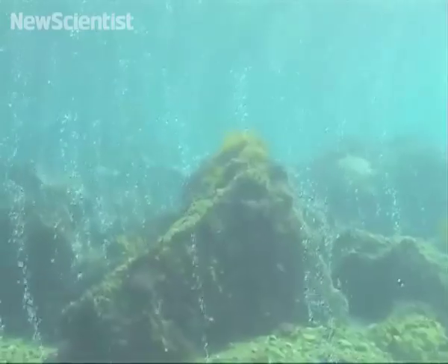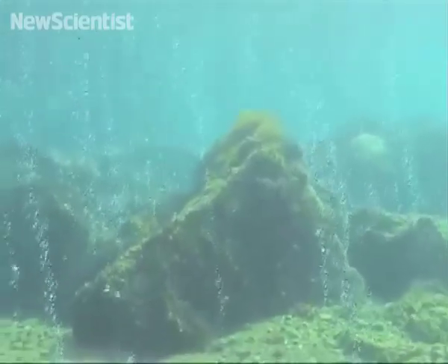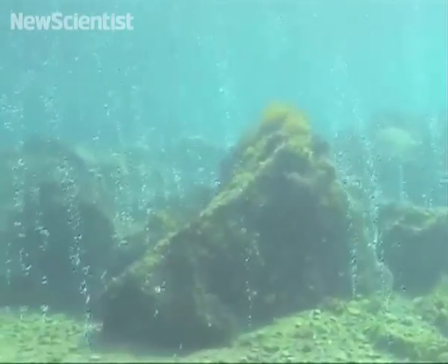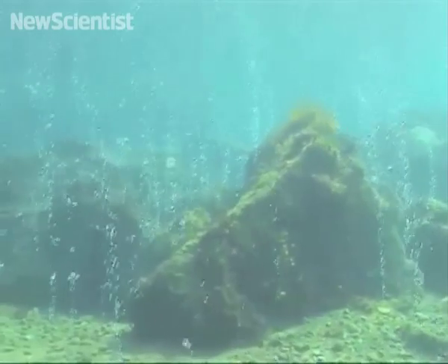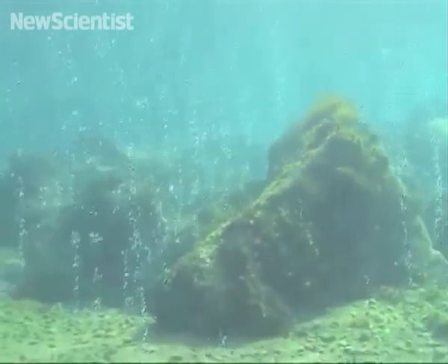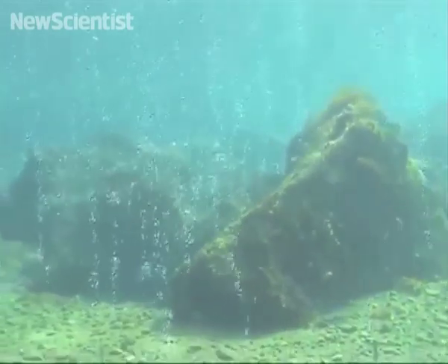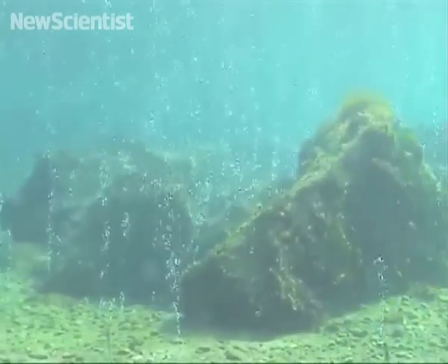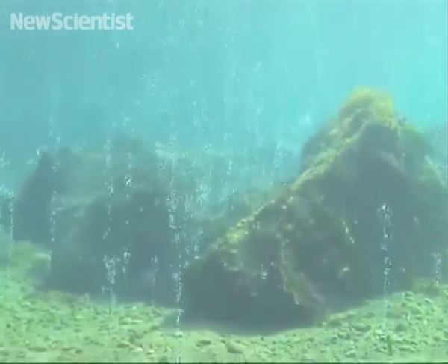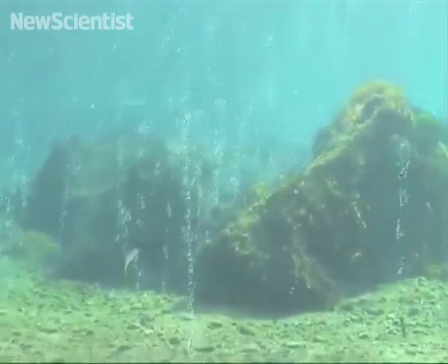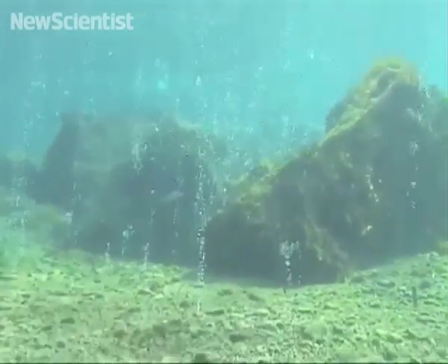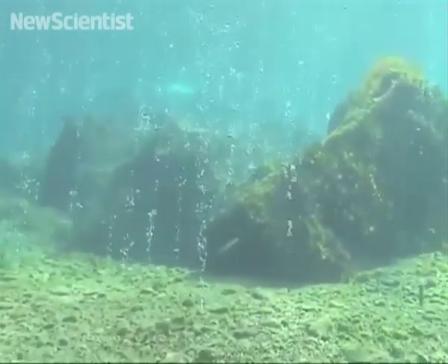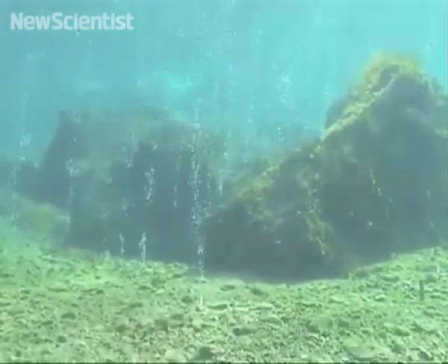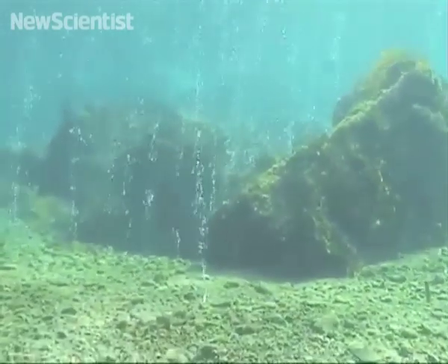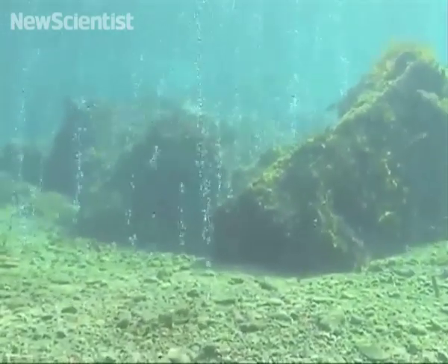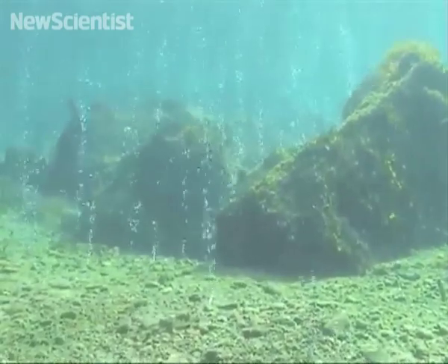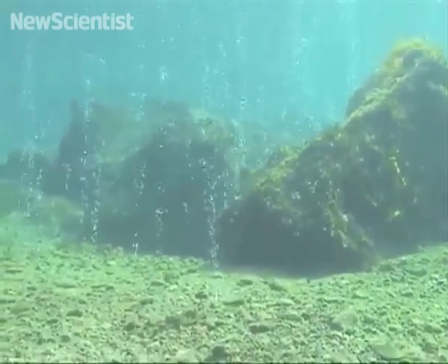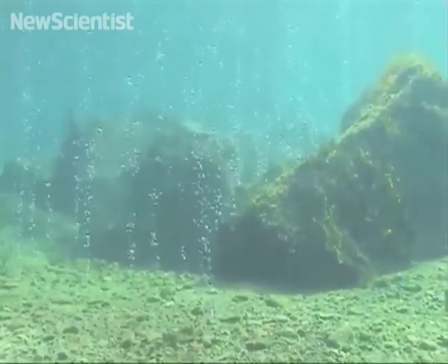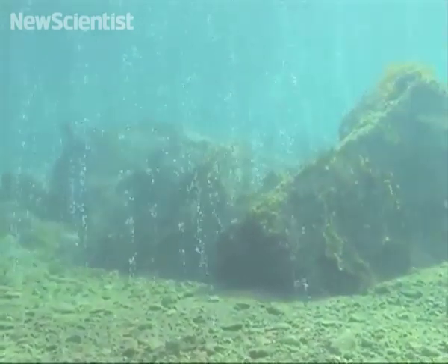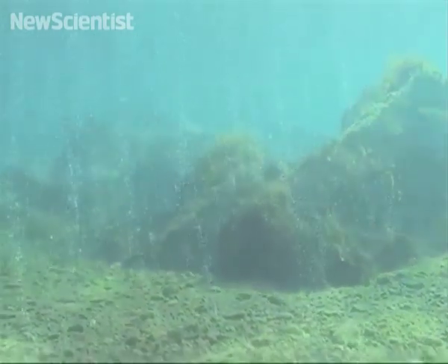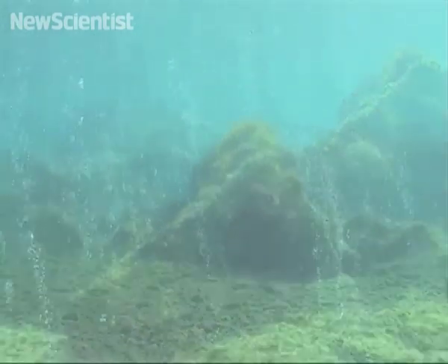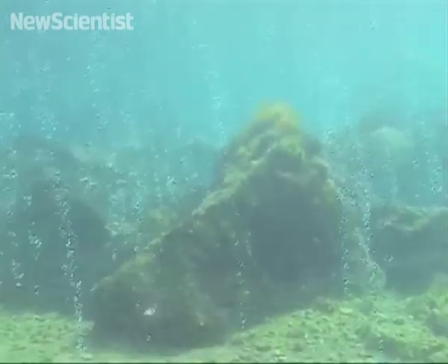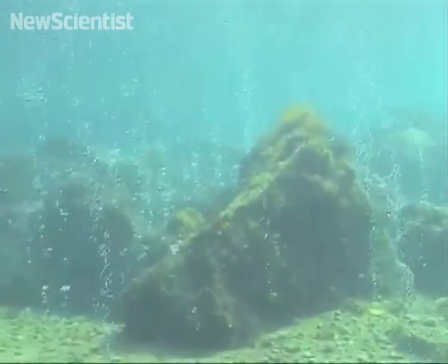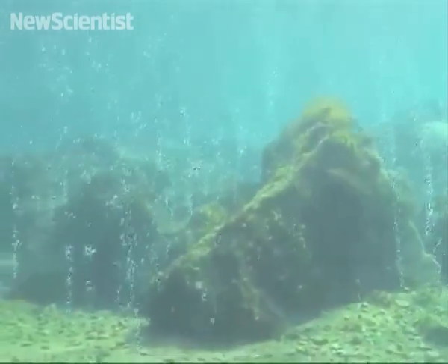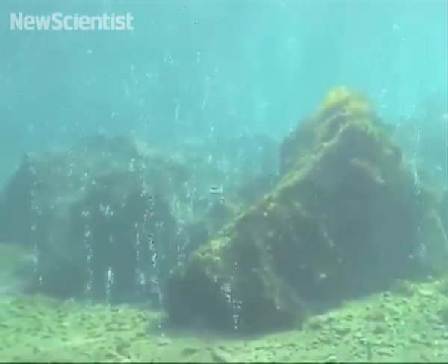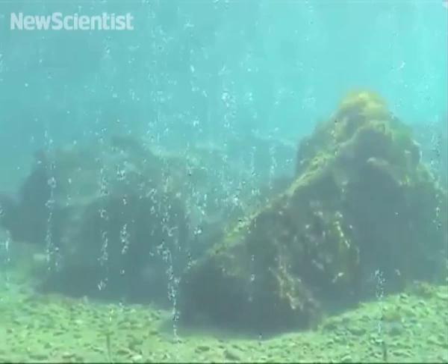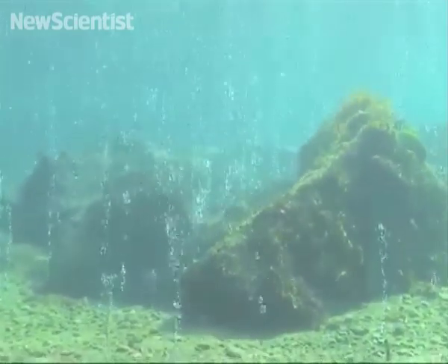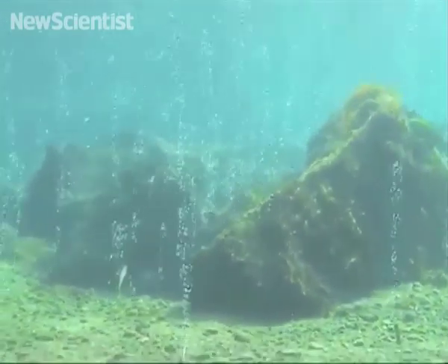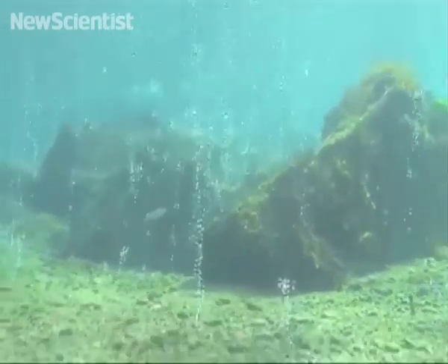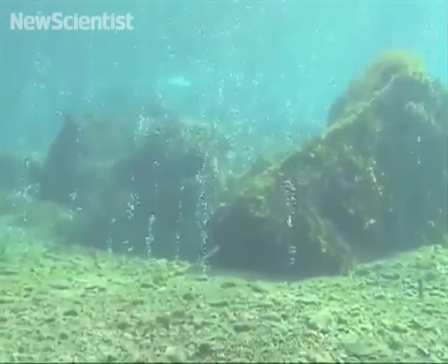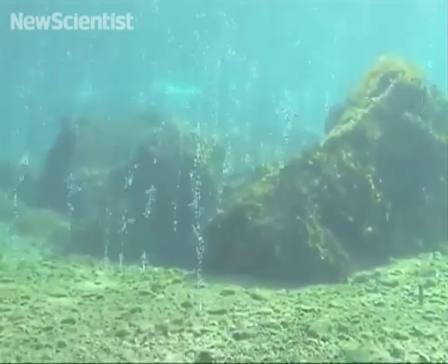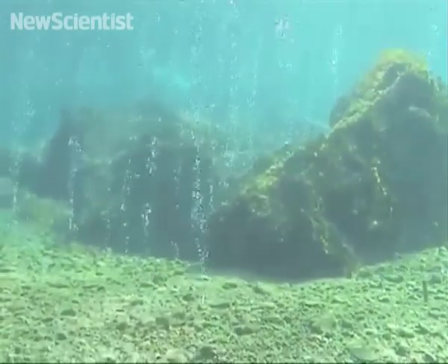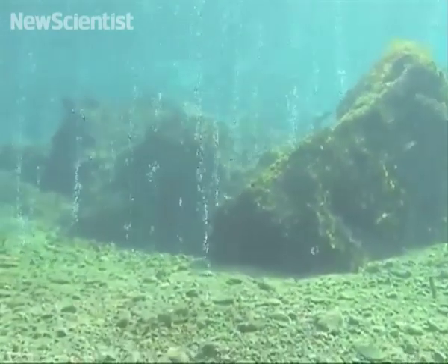Here we can see CO2 naturally seeping through the ocean floor in southern Italy. At the outer edges of this vent system, the pH is a normal 8.2, but in the water directly above, the pH has dropped to 7.4.